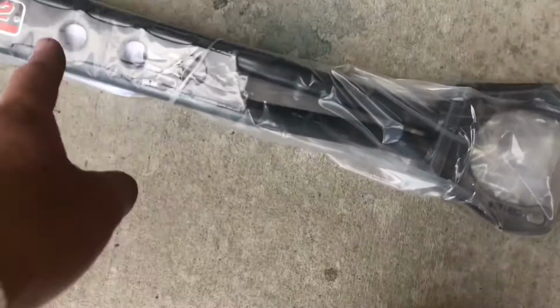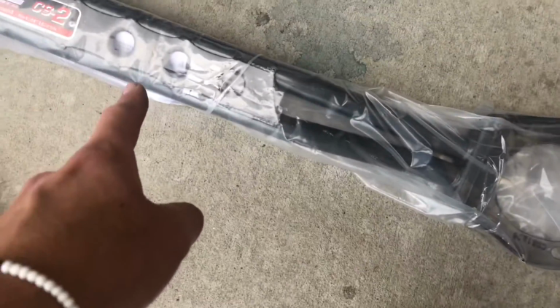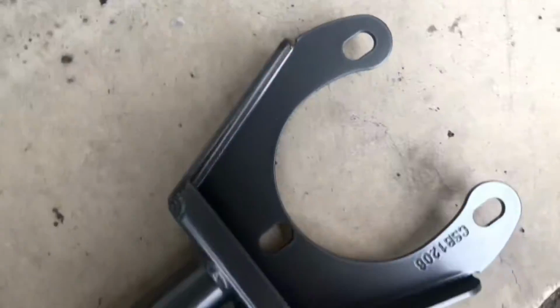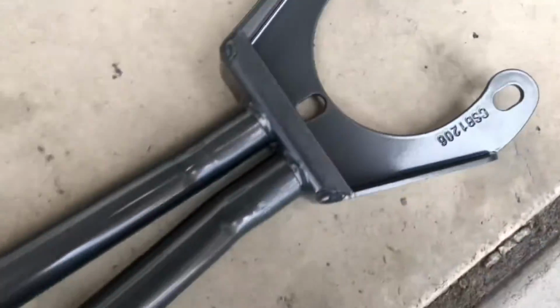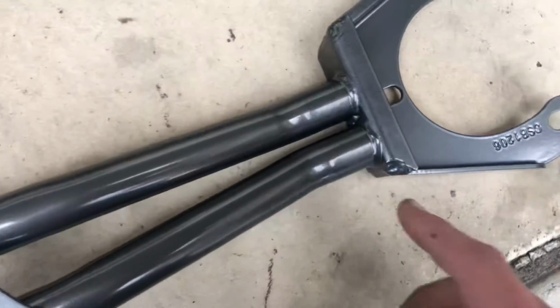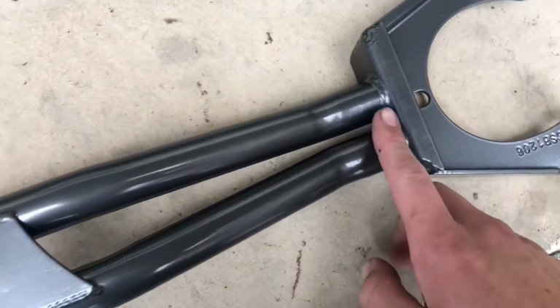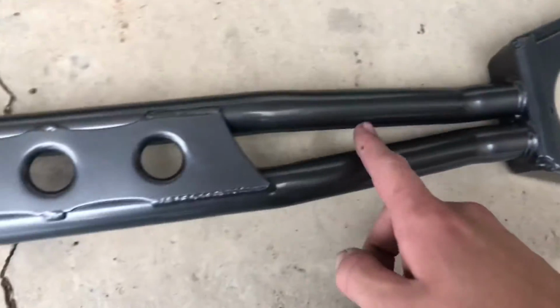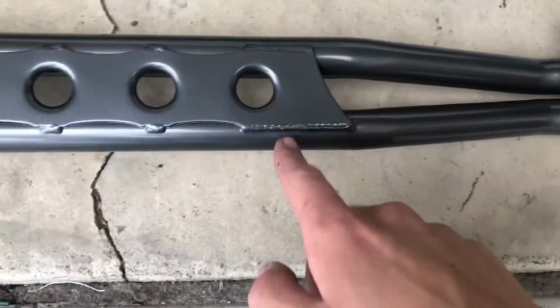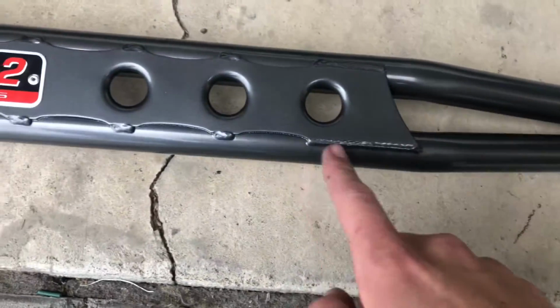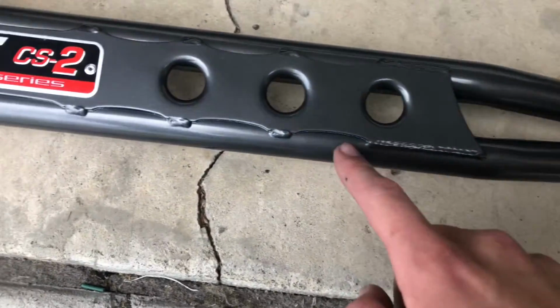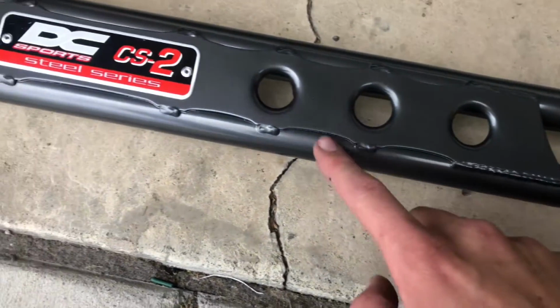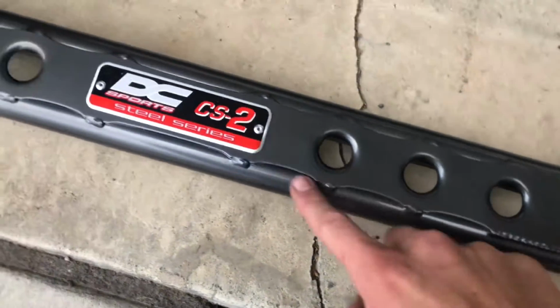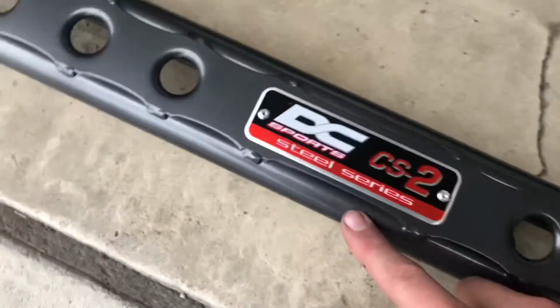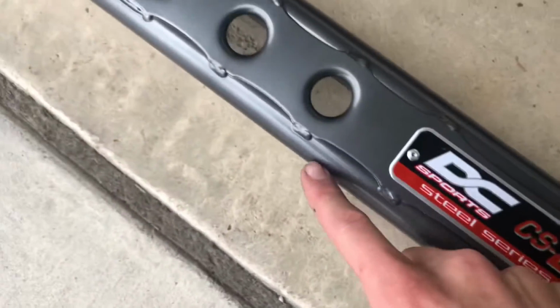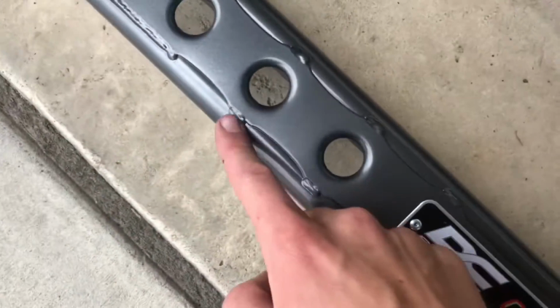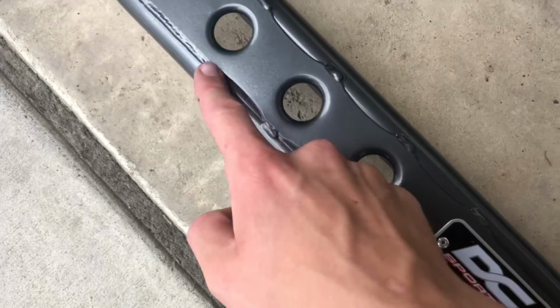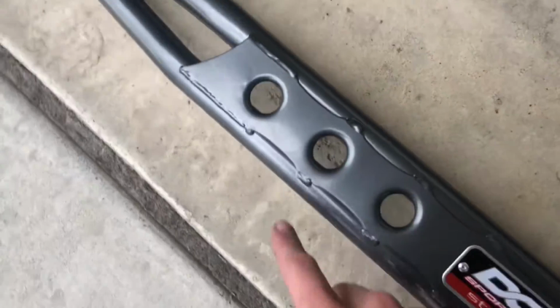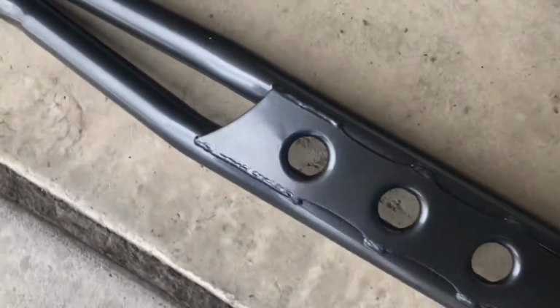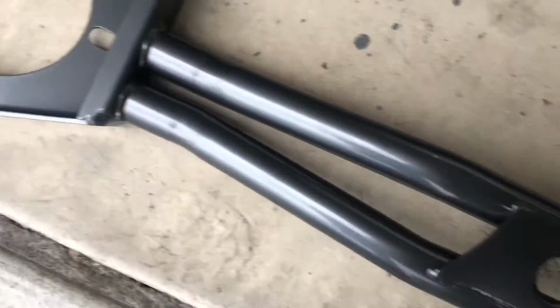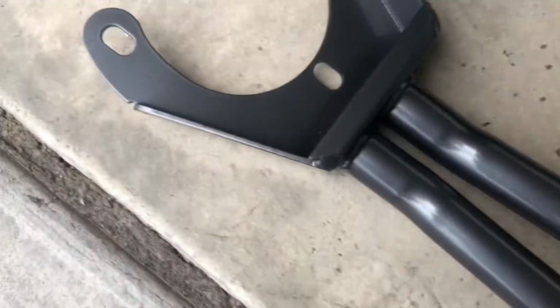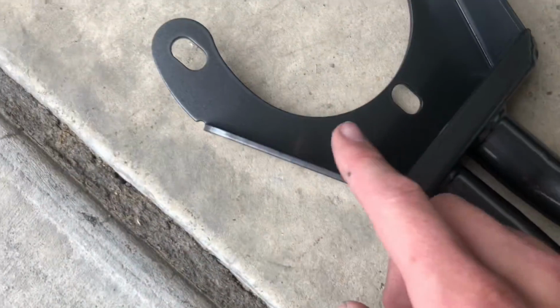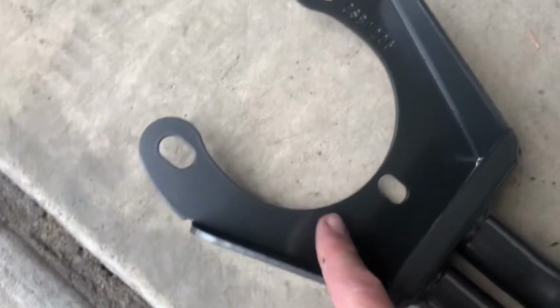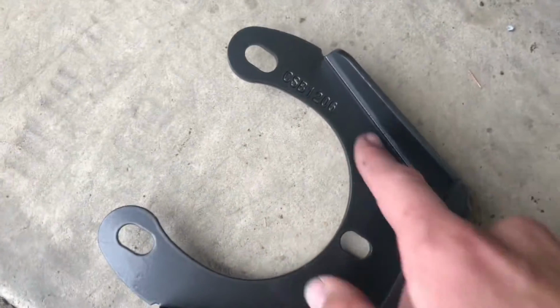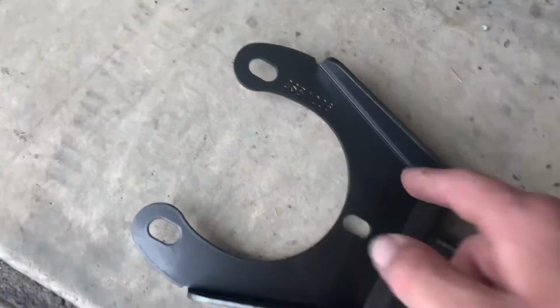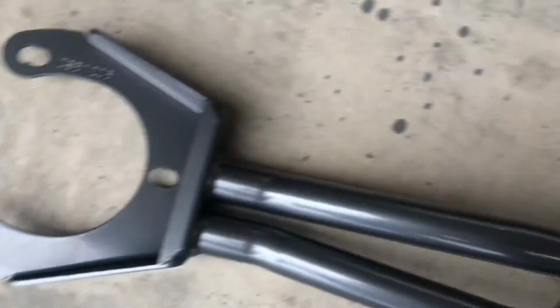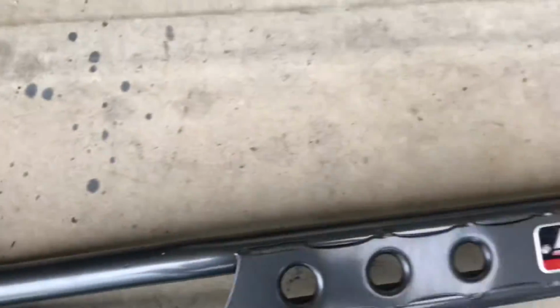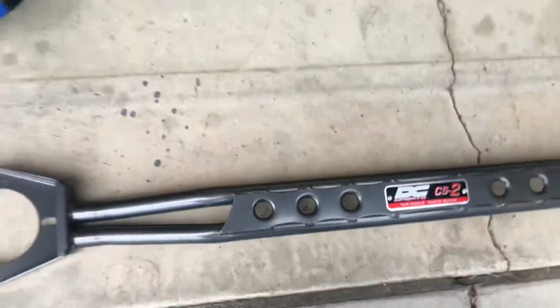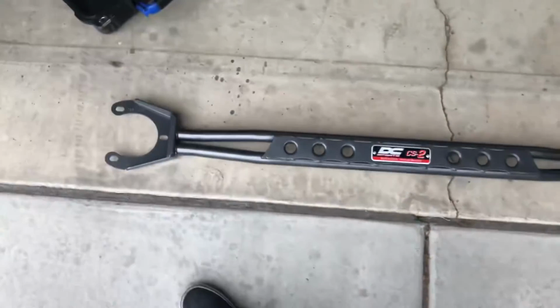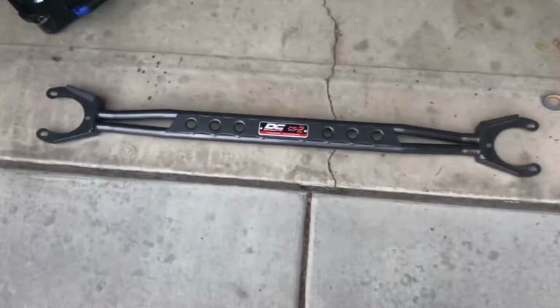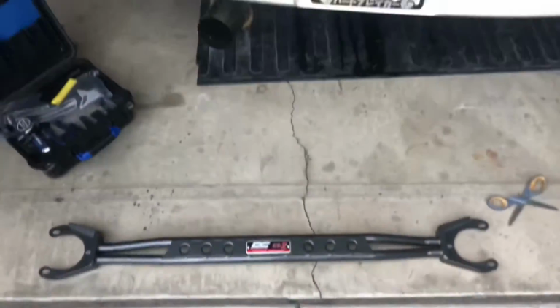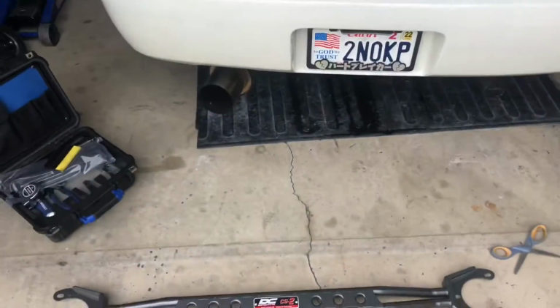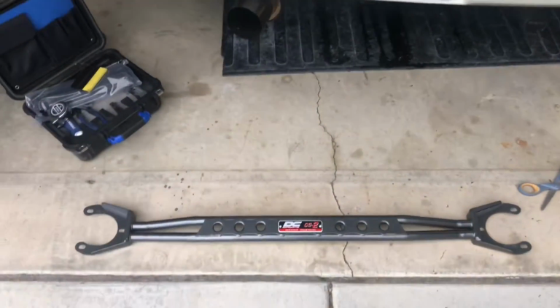Let's take it out of the wrapping real quick. Honestly, the finish and the welds look really decent - not like amazing, but decent. The finish on it is pretty perfect. I dig the gunmetal. It won't really go with anything in the car, but I think it'll still be cool.